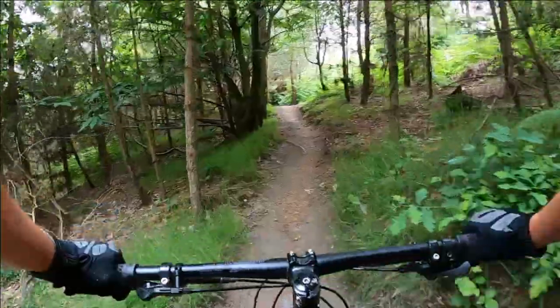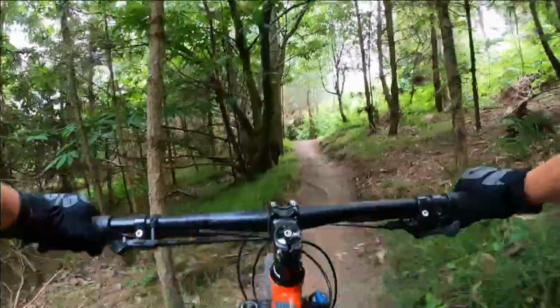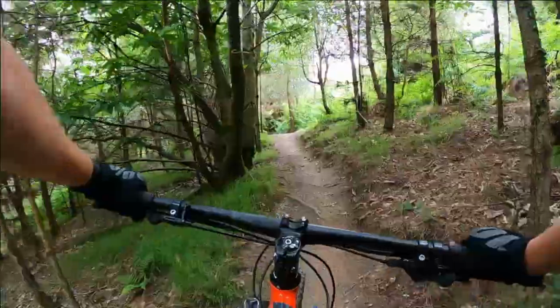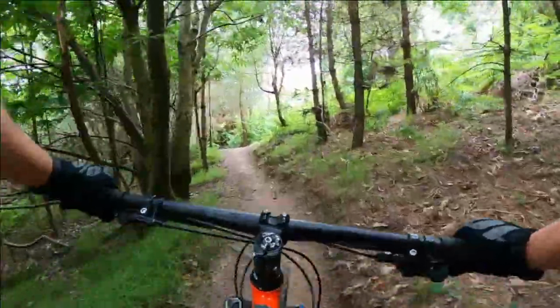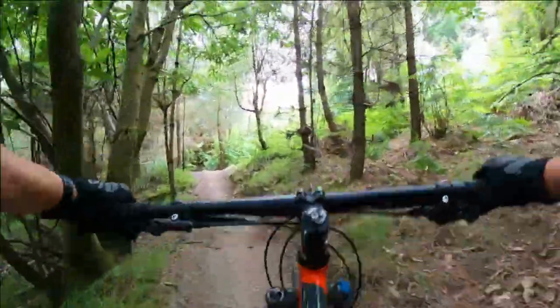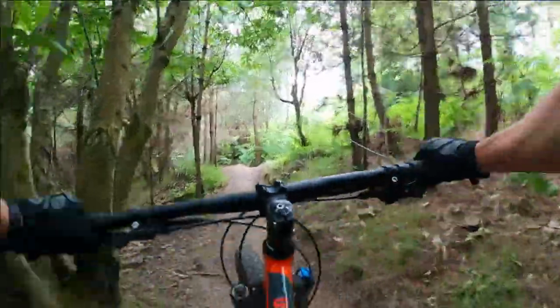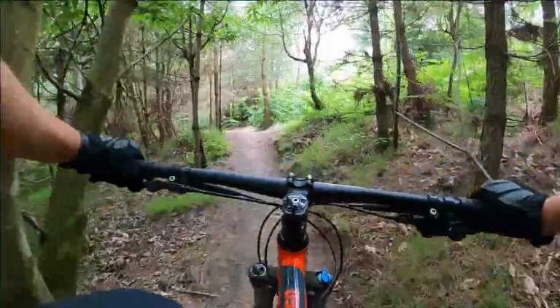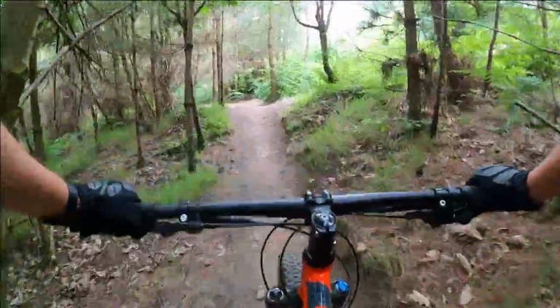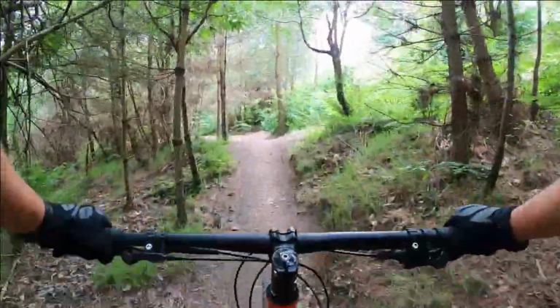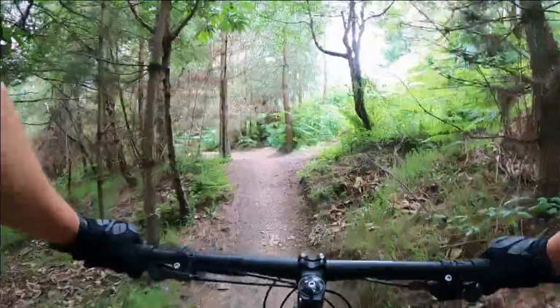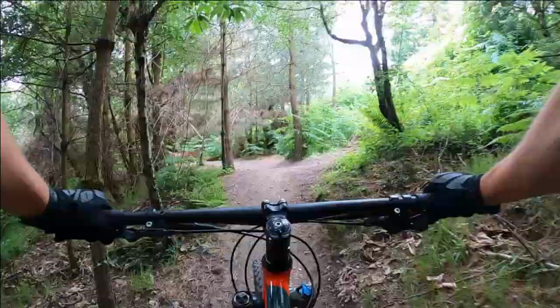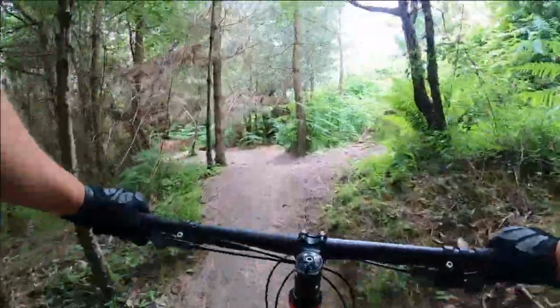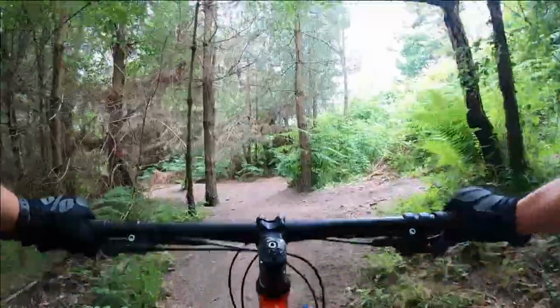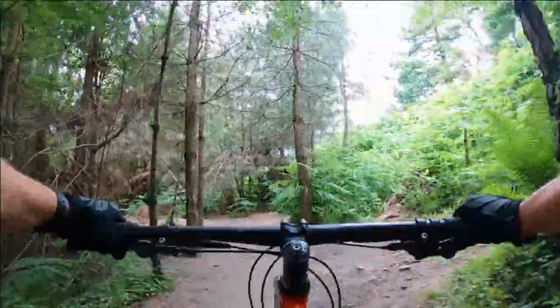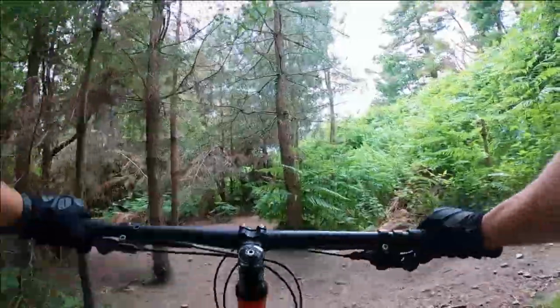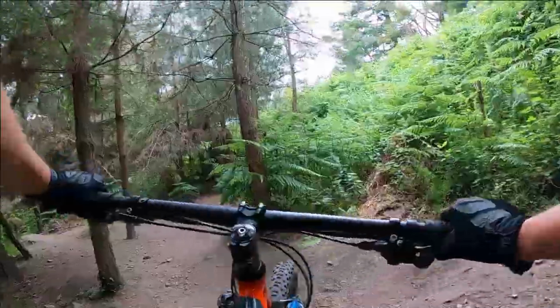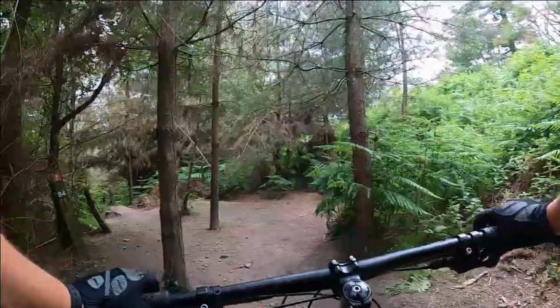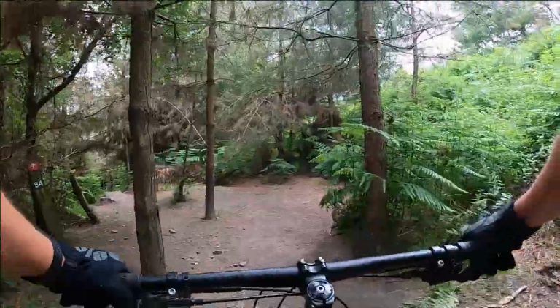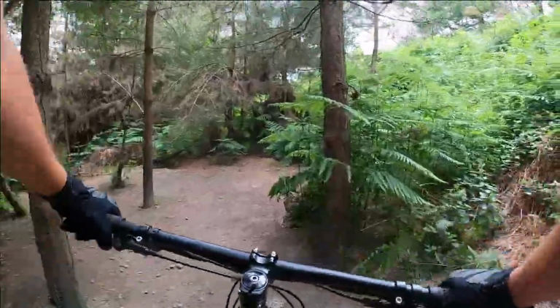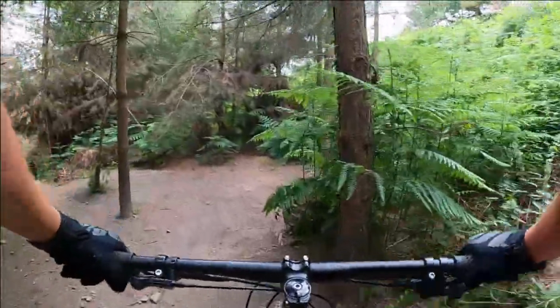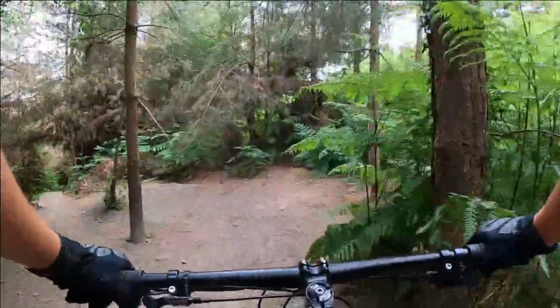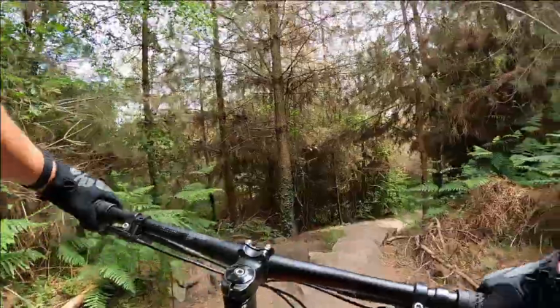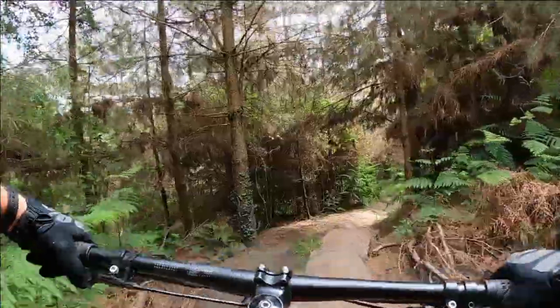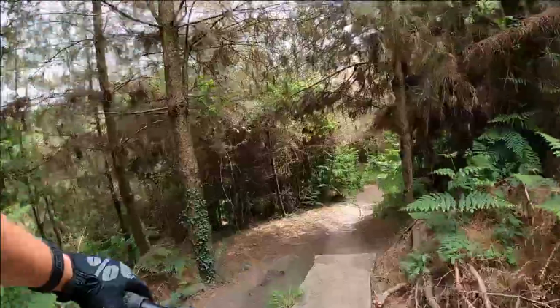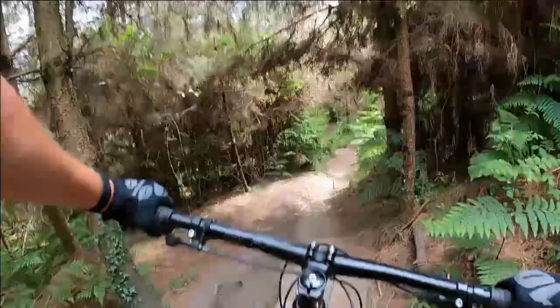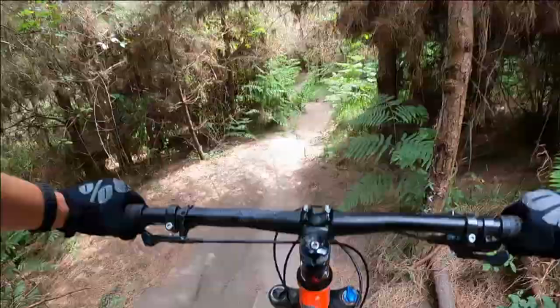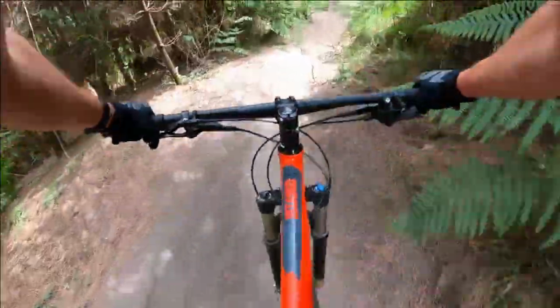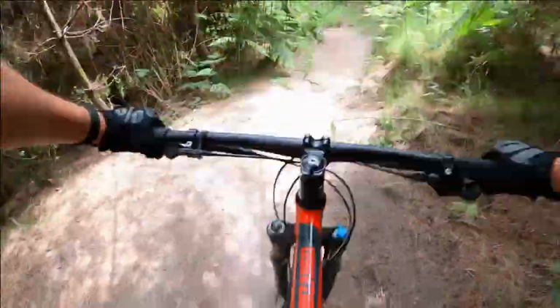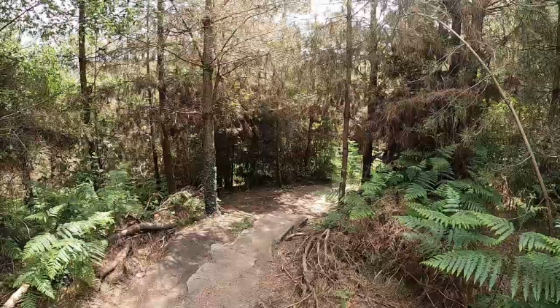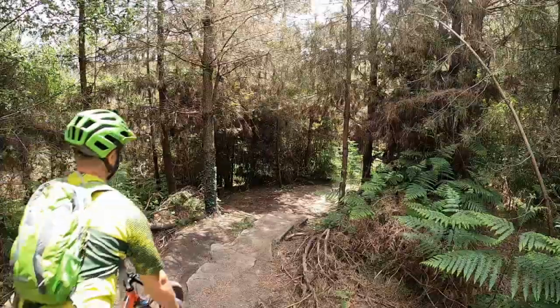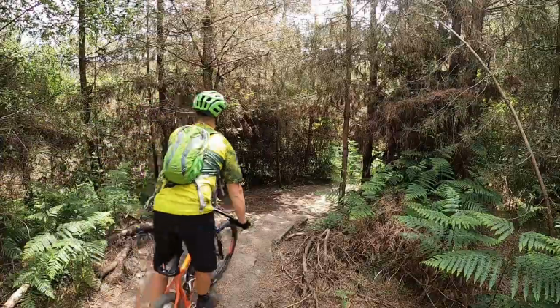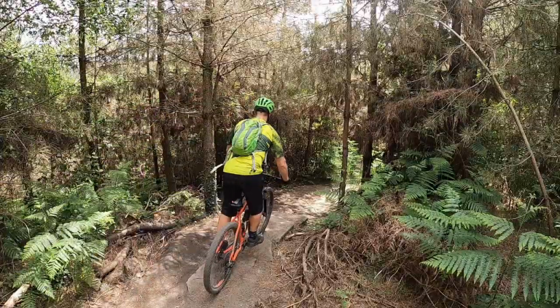Once you've cleared the jumps, you continue your way up the hill. When you make it to the top, your reward is the start of the downhill sections. This is a winding section of single track which starts with a nifty little rock roll.